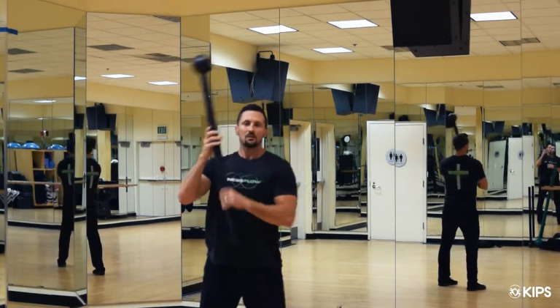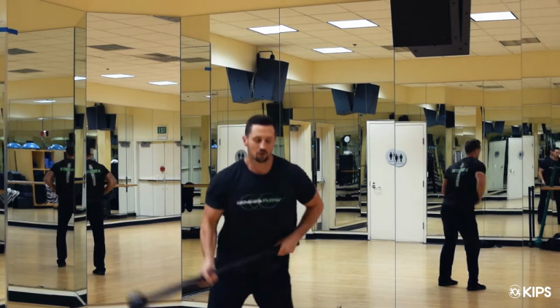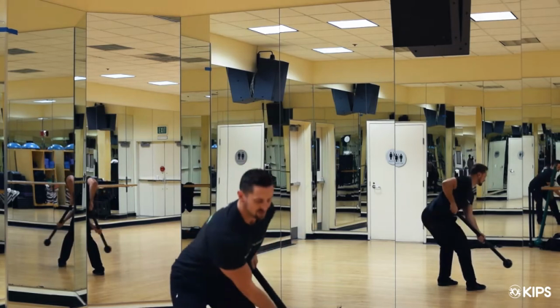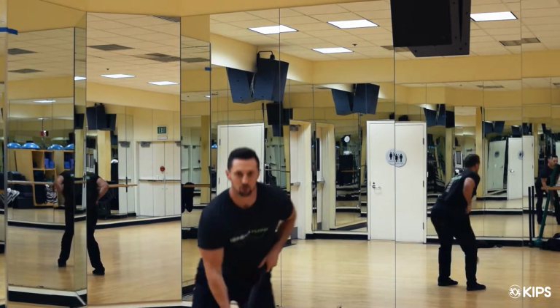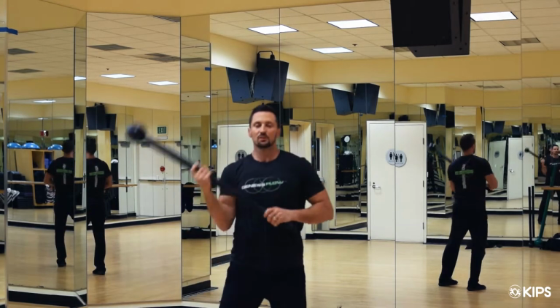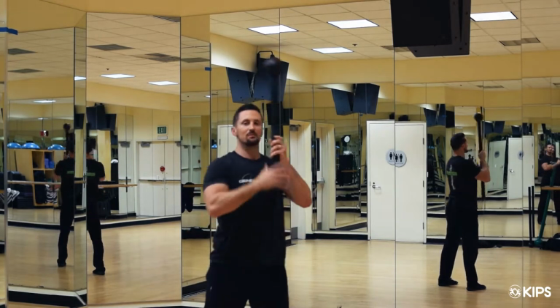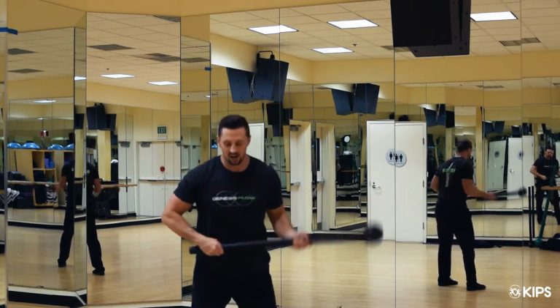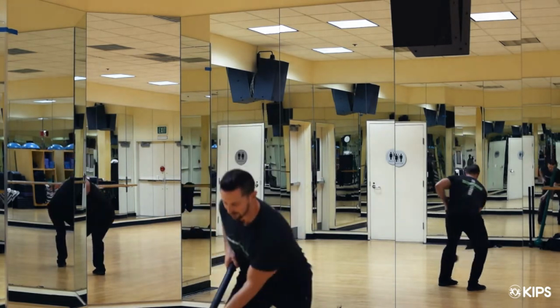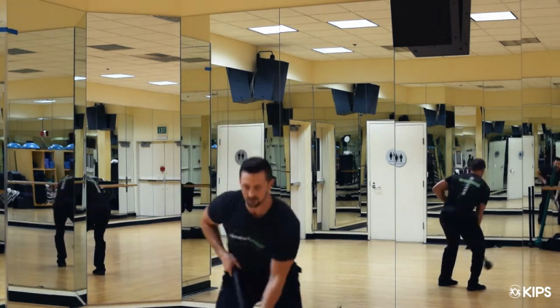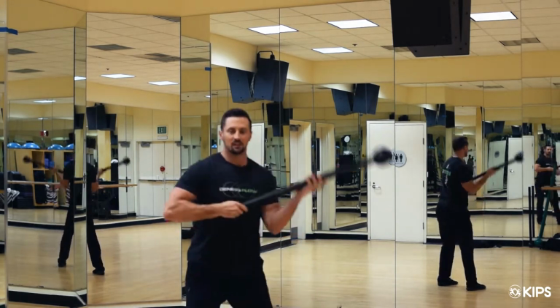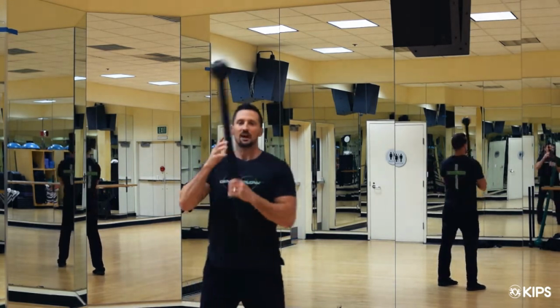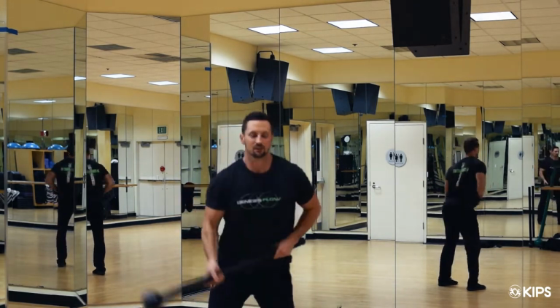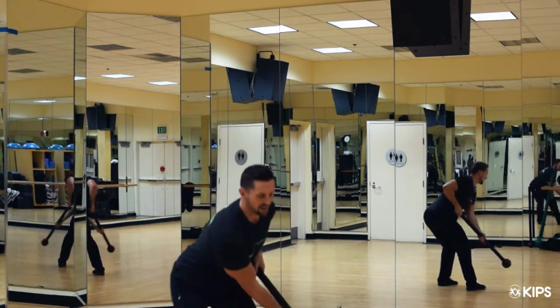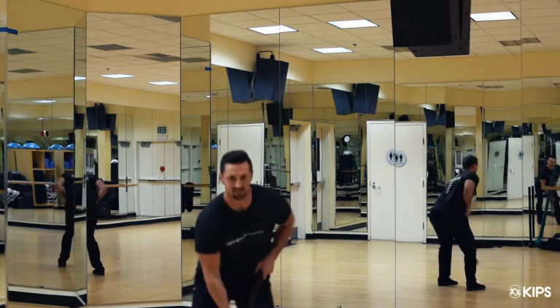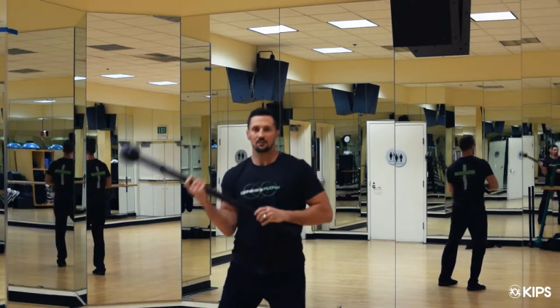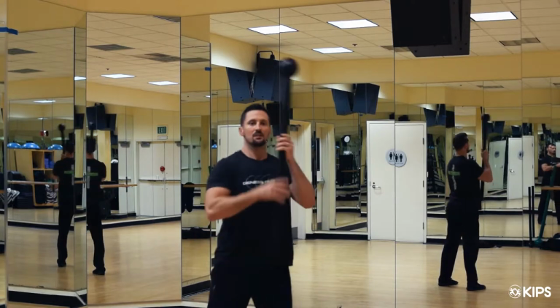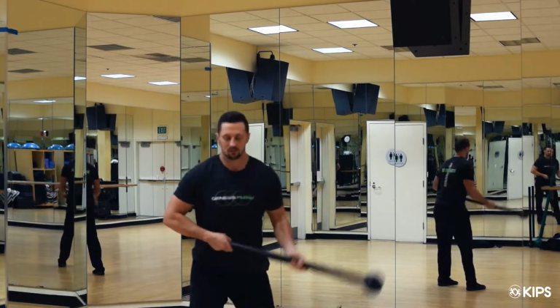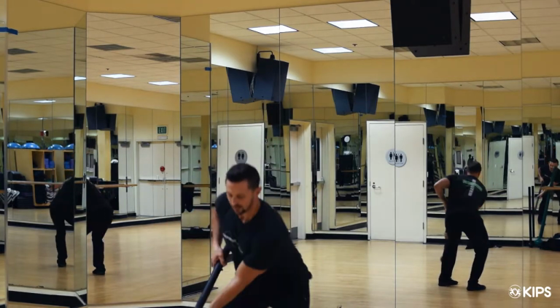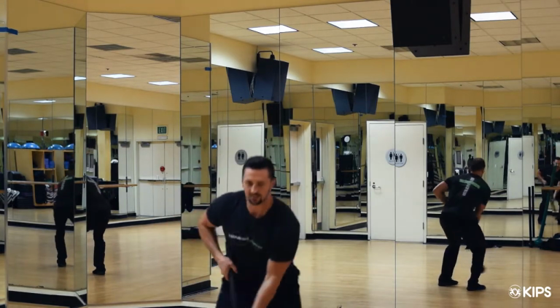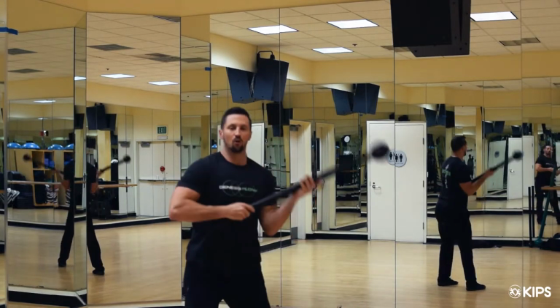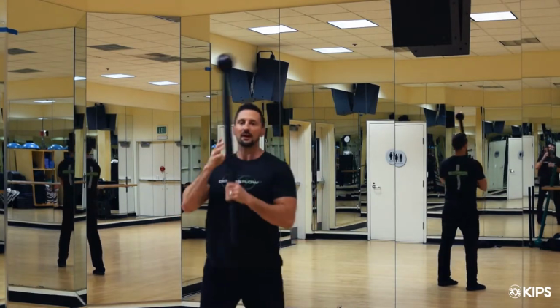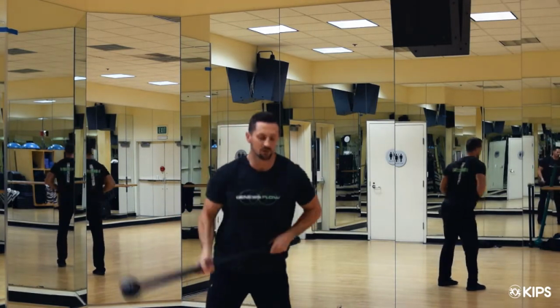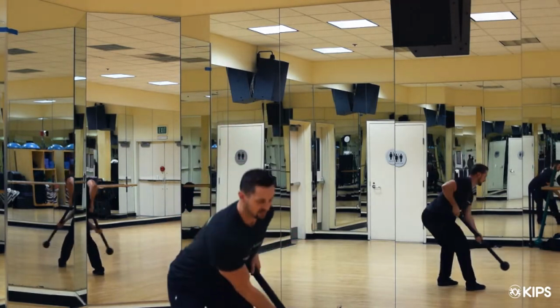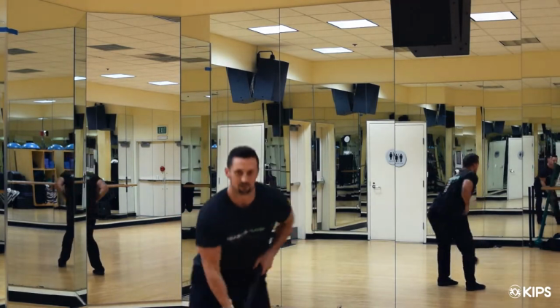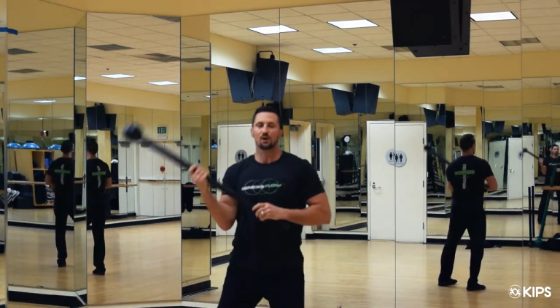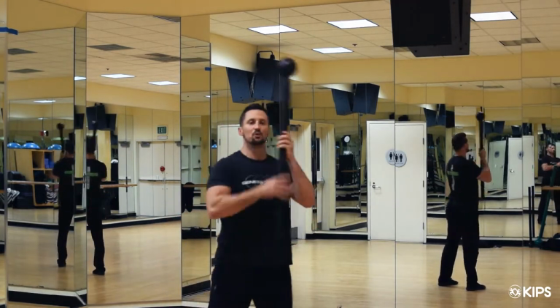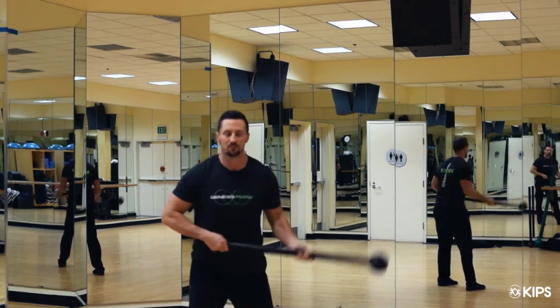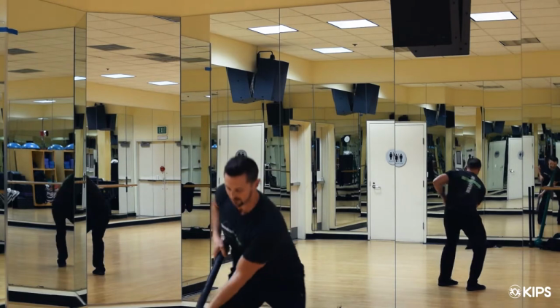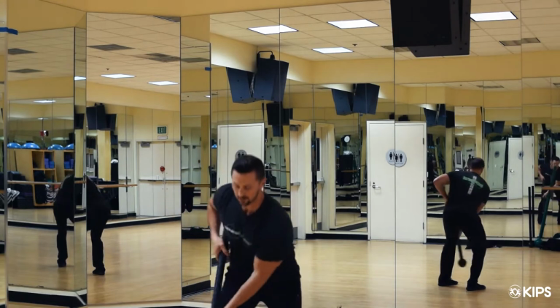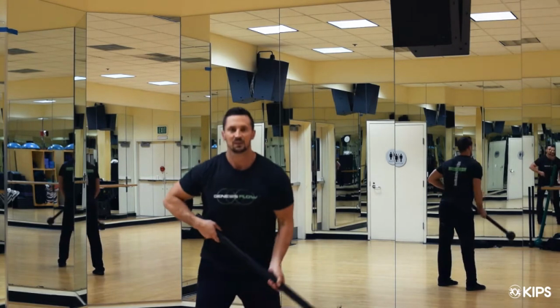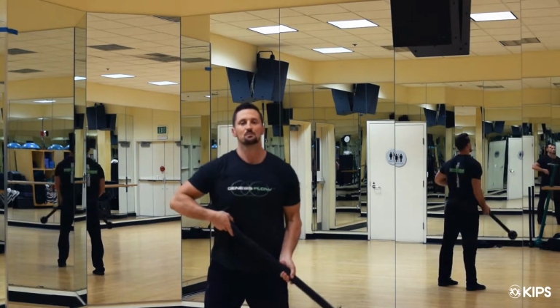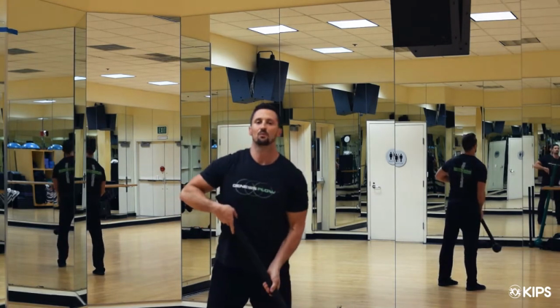My goal is just to move with good rhythm and timing — not trying to go fast. Getting the whole body to work together to drive the movement of the mace. Okay, that's movement one.